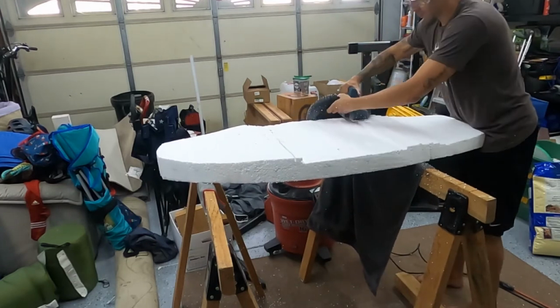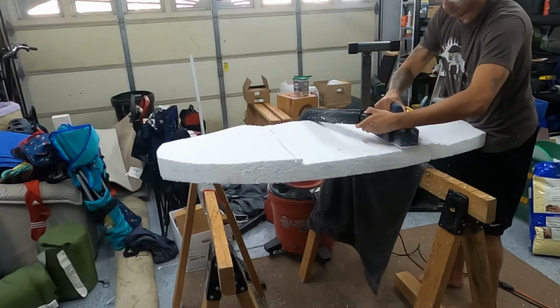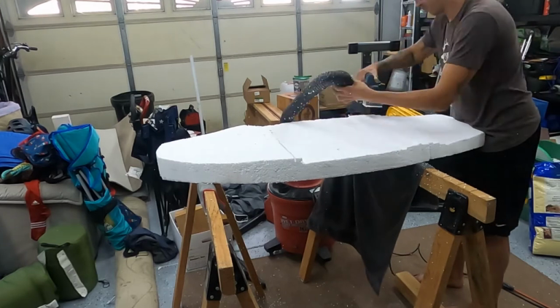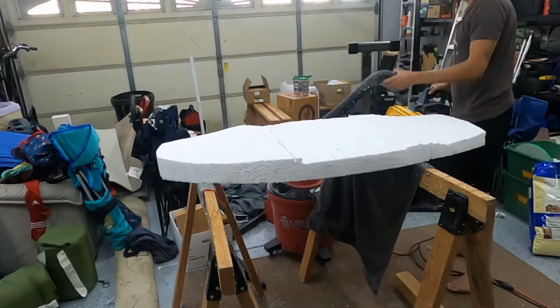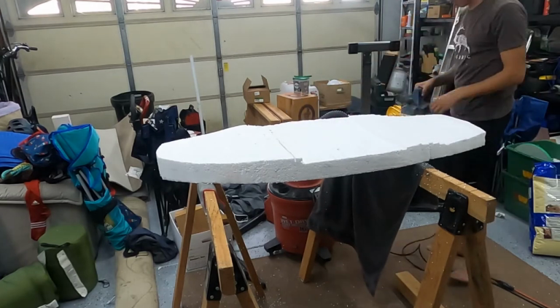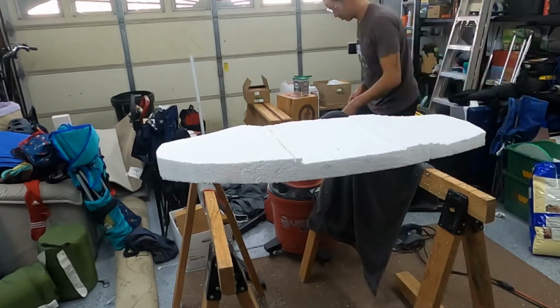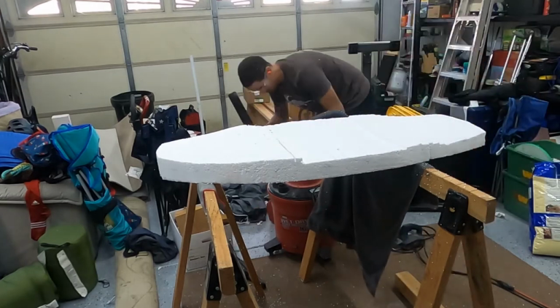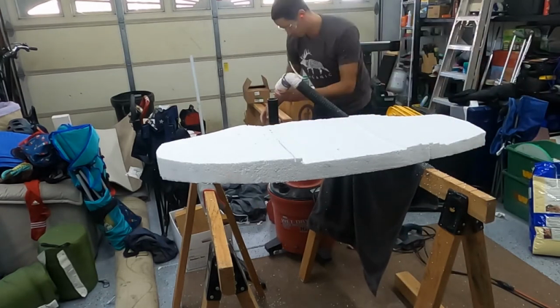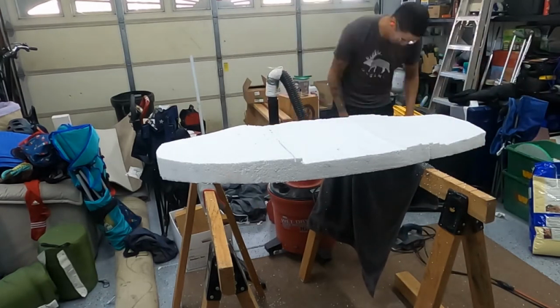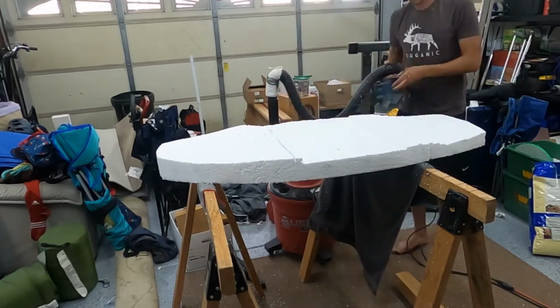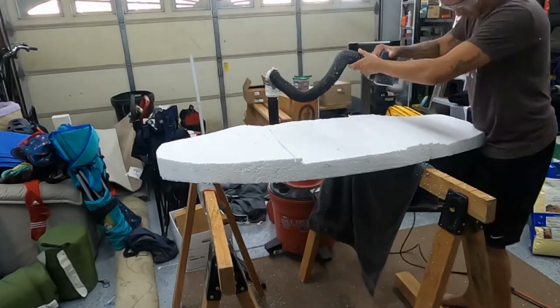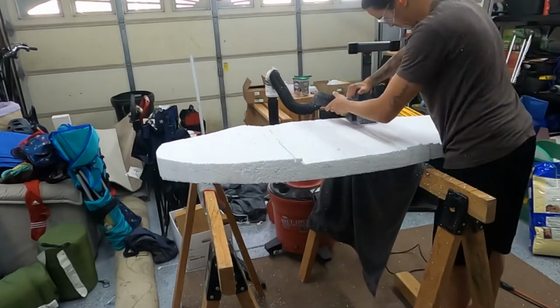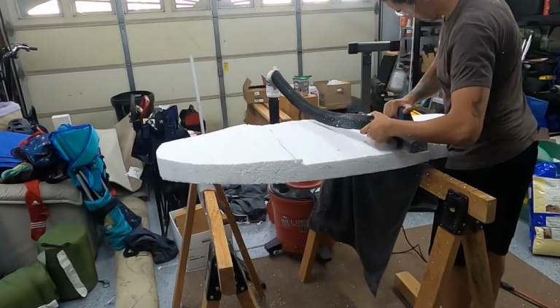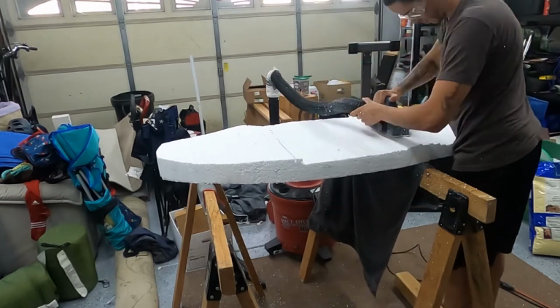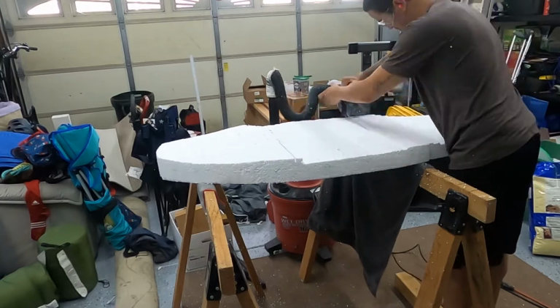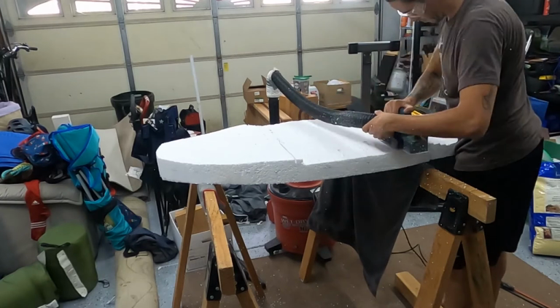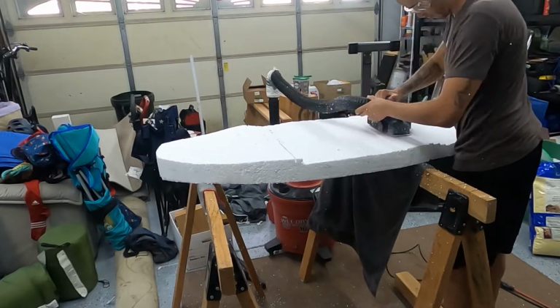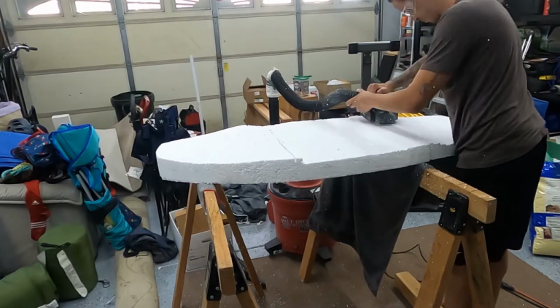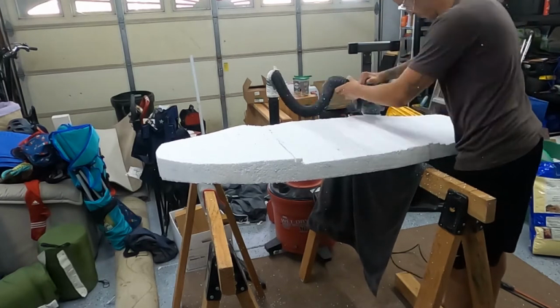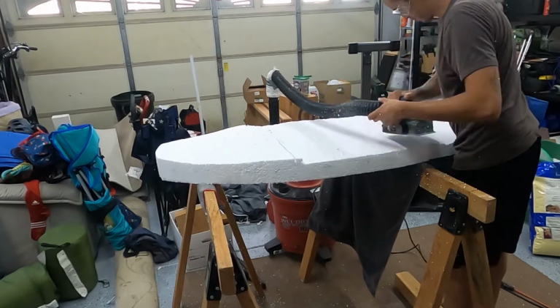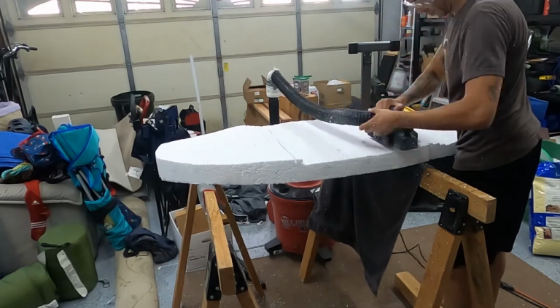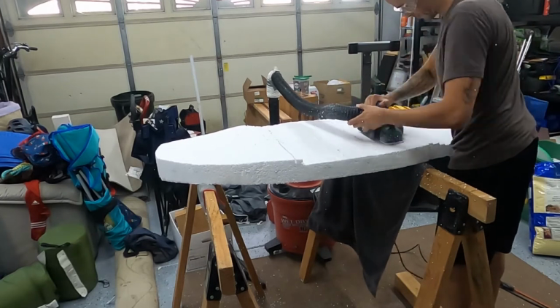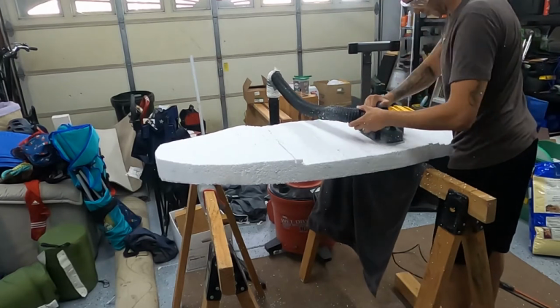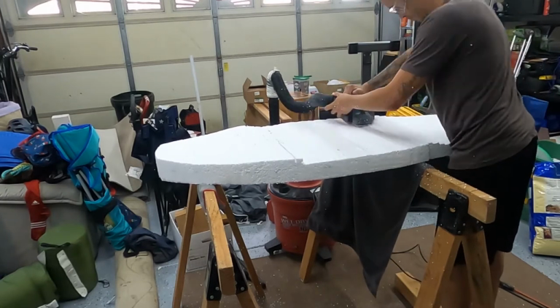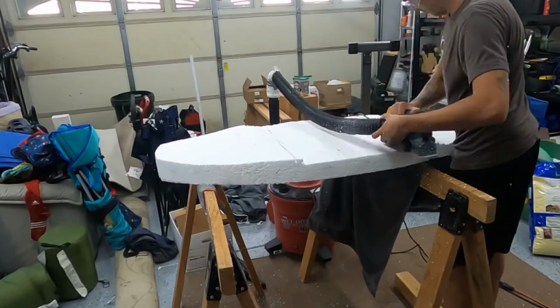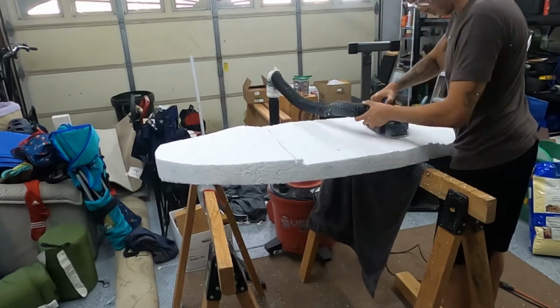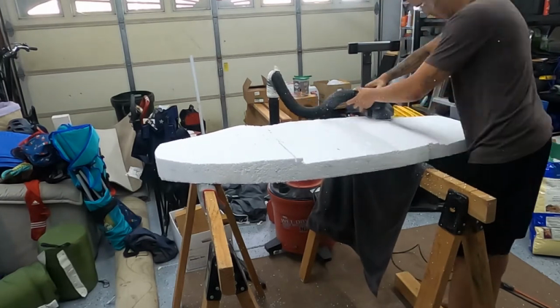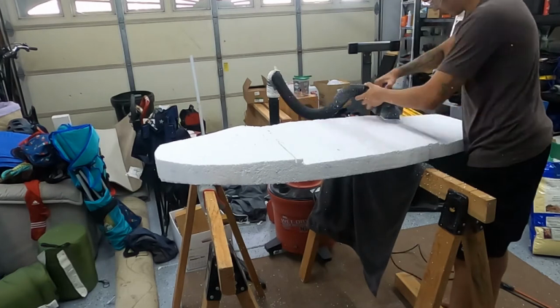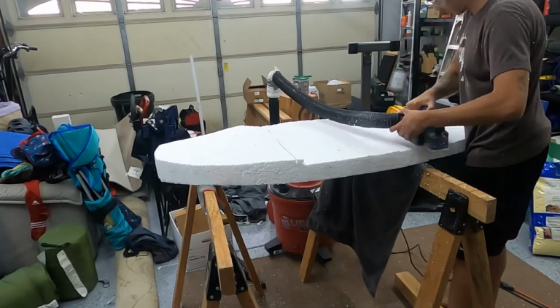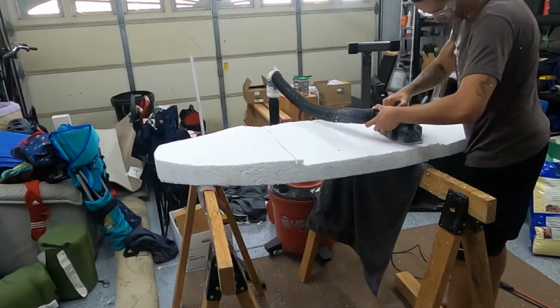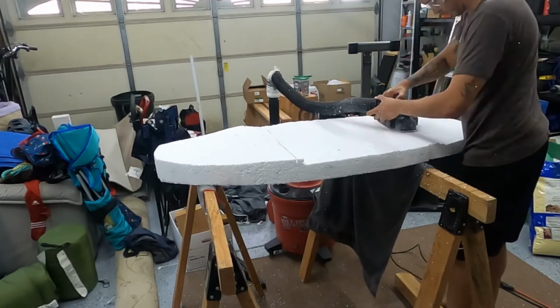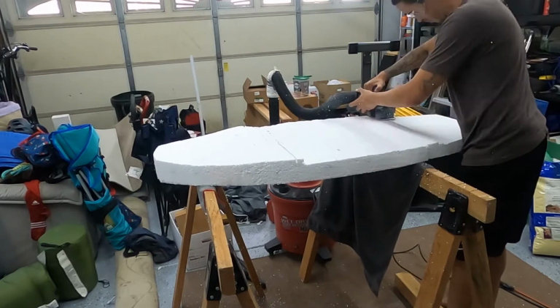I went back to the router for this last portion just to get those ridges down, because I knew I wasn't going to be able to router at a consistent depth like across the other portions where there was foam completely across the top on one side.